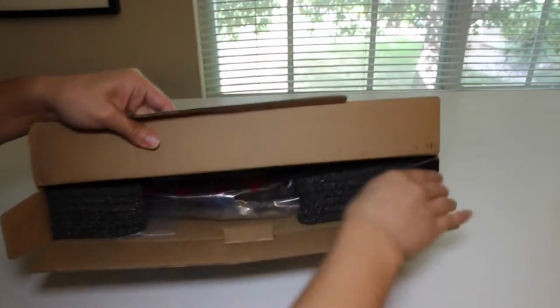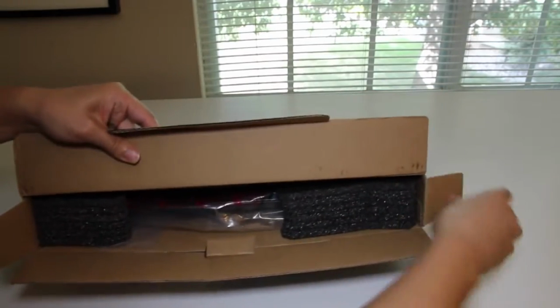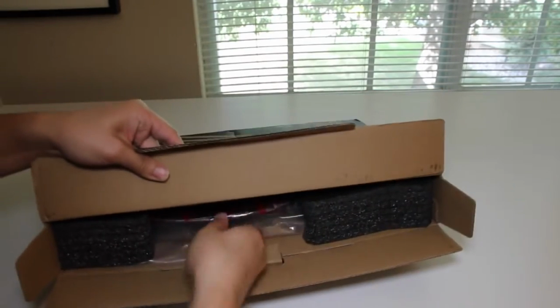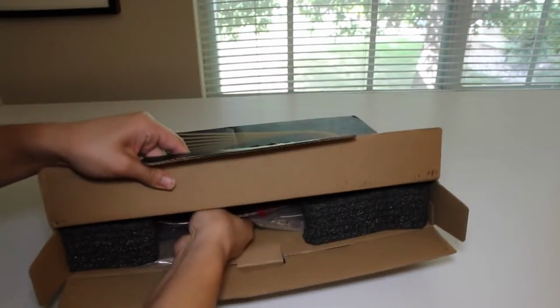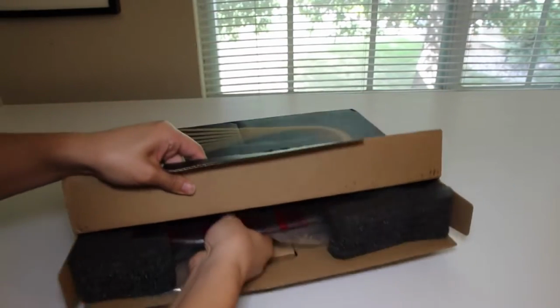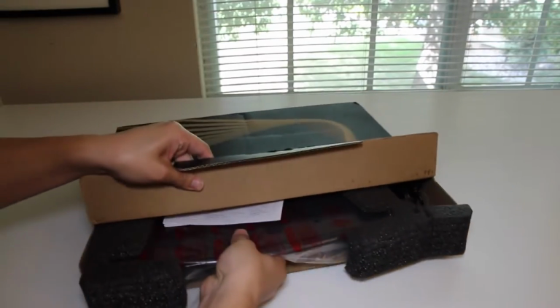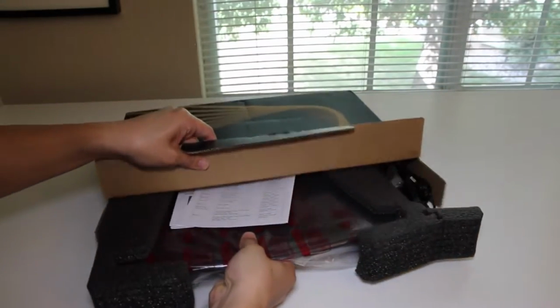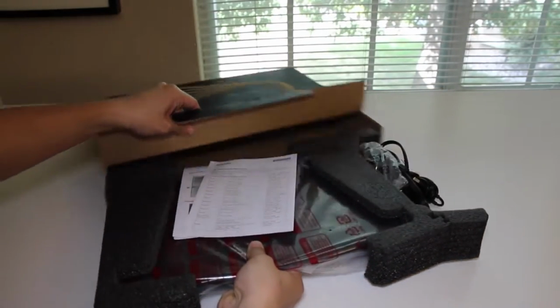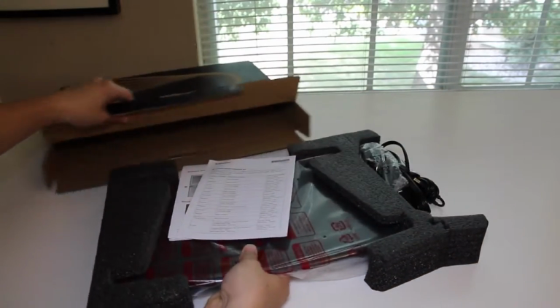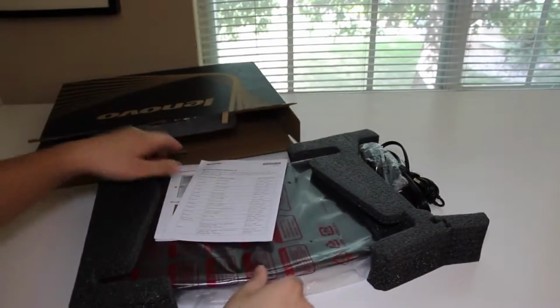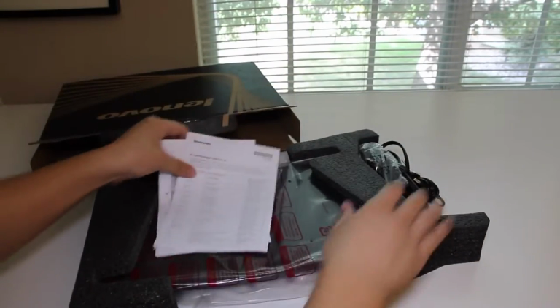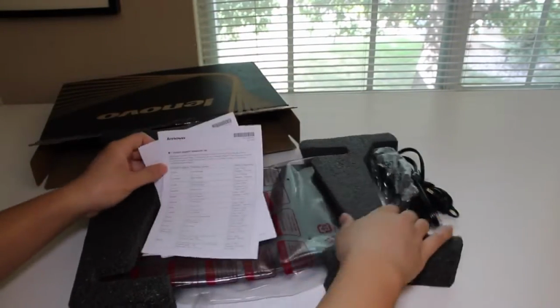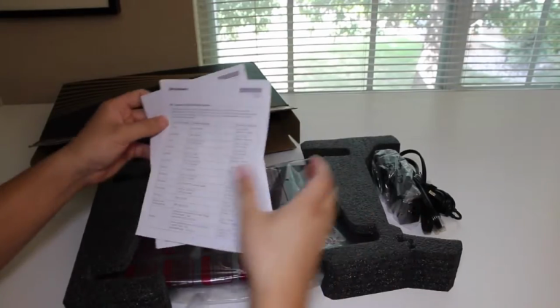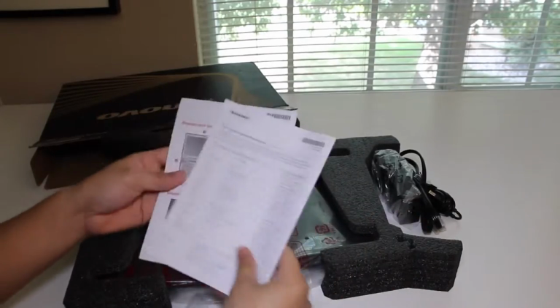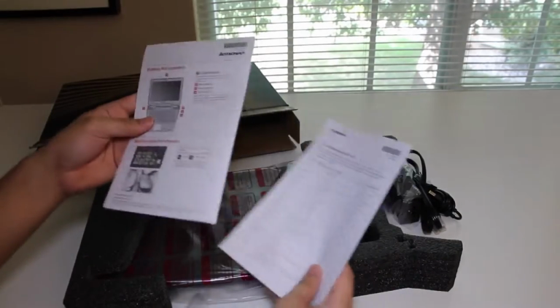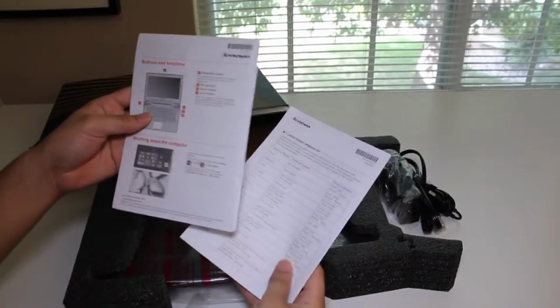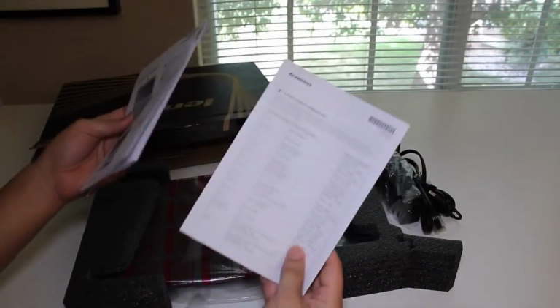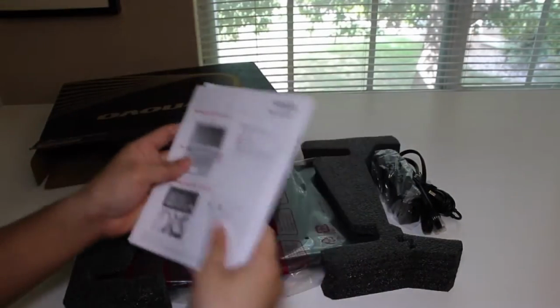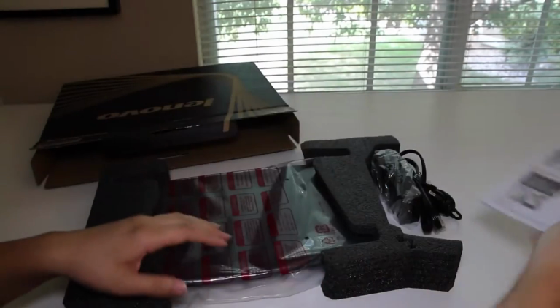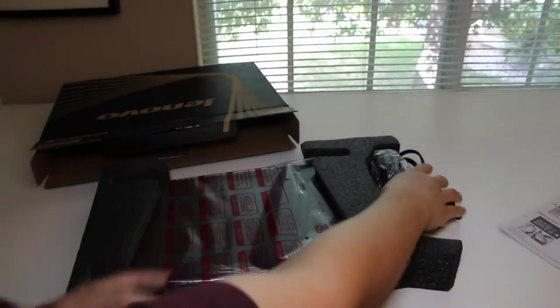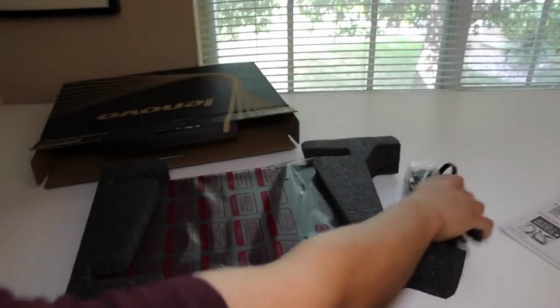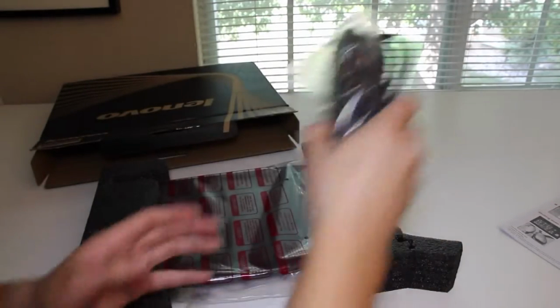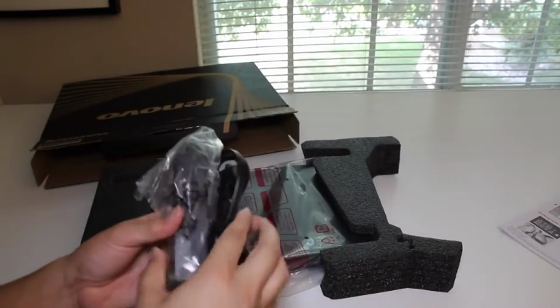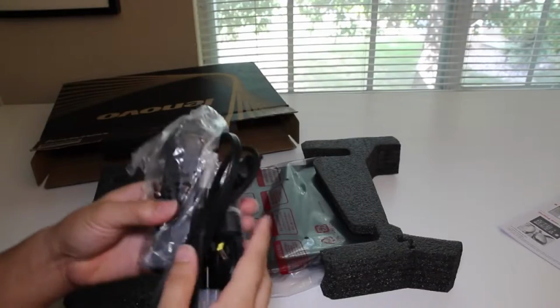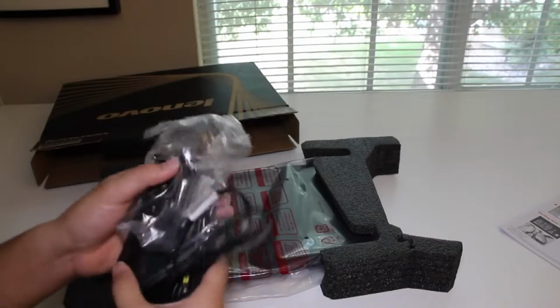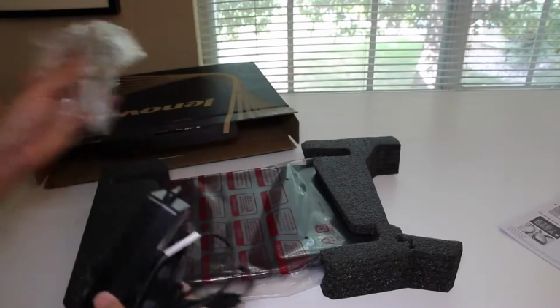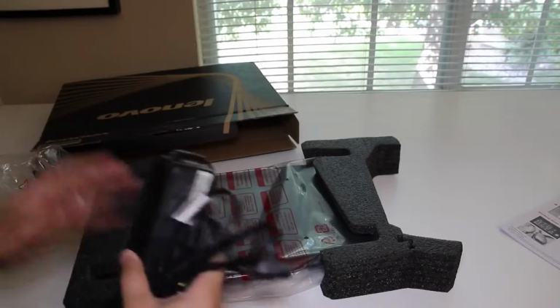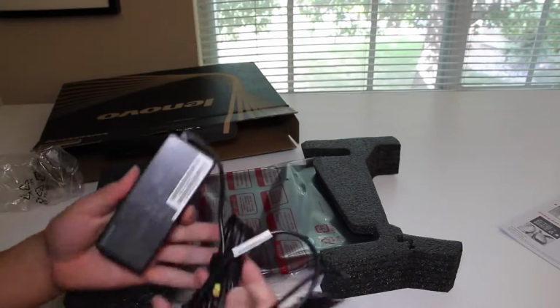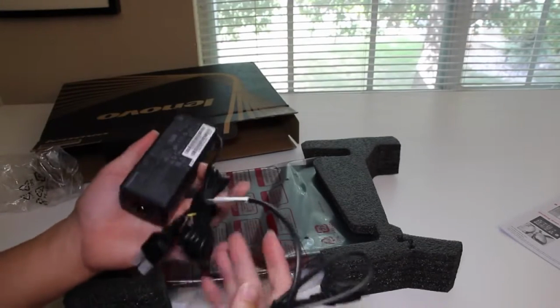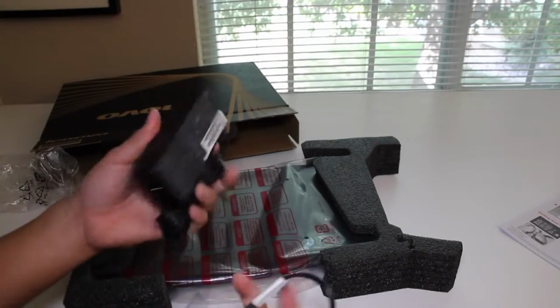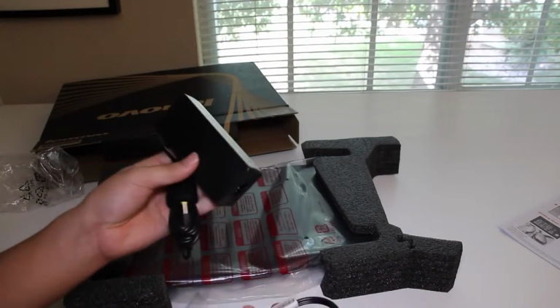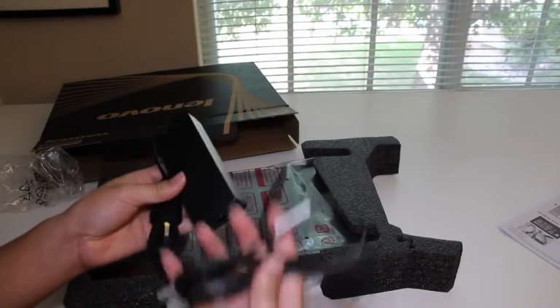Let's get this unboxing started. Let me go ahead and pull this laptop out. On the top looks like we have some paperwork here — Lenovo's technical support numbers and Lenovo's quick setup guide. Here's your AC charging adapter and your AC power cable.